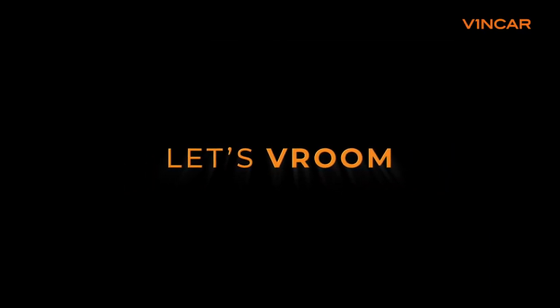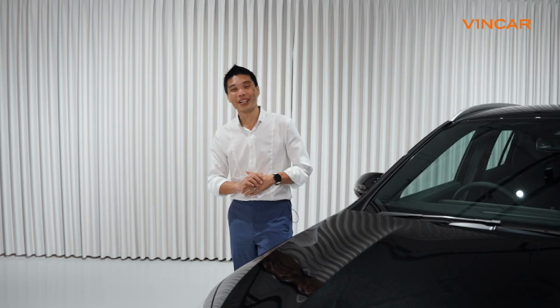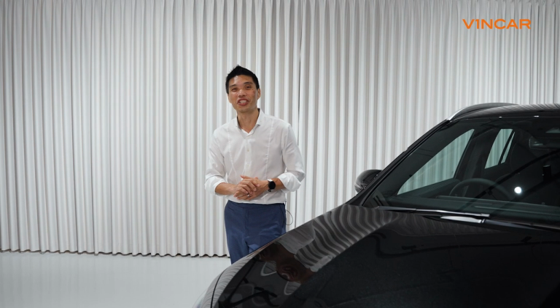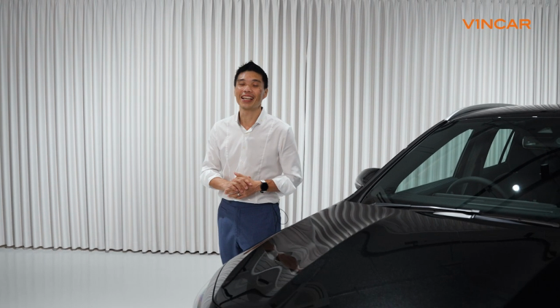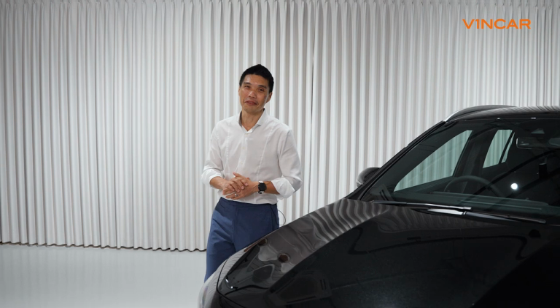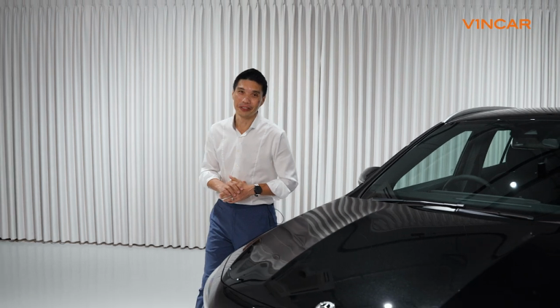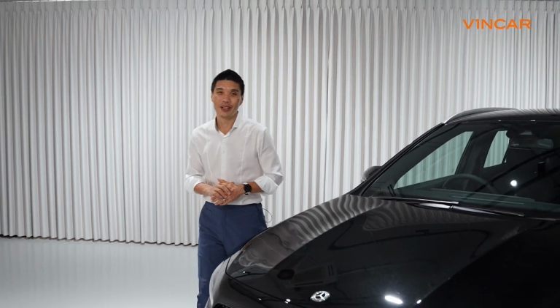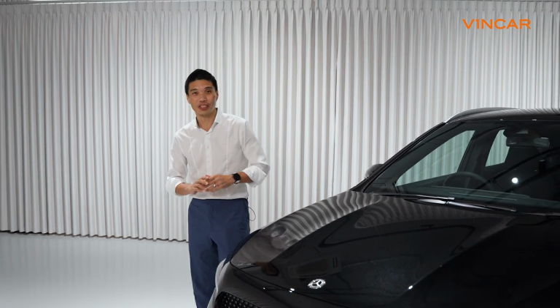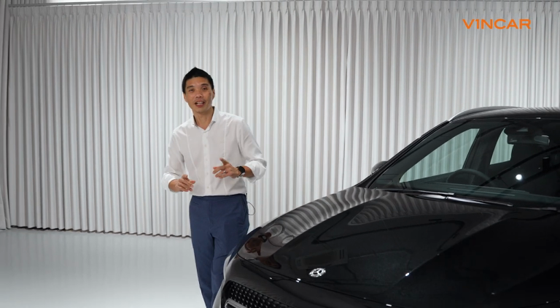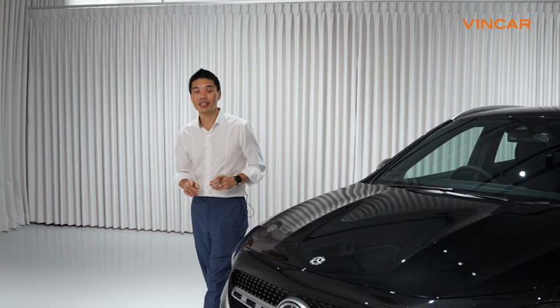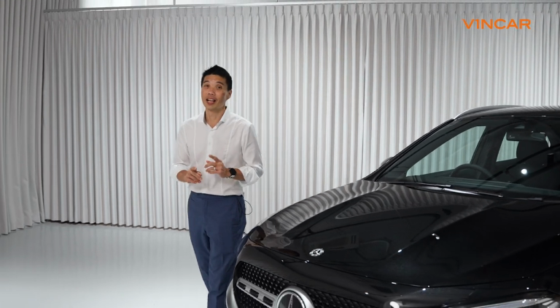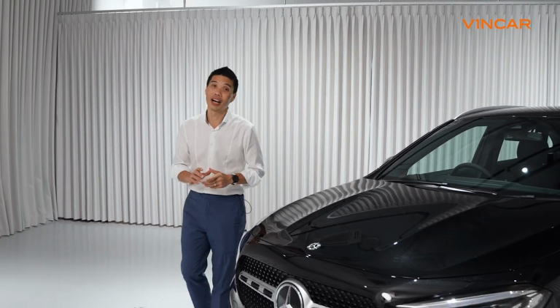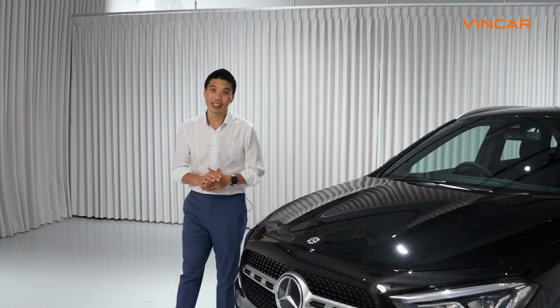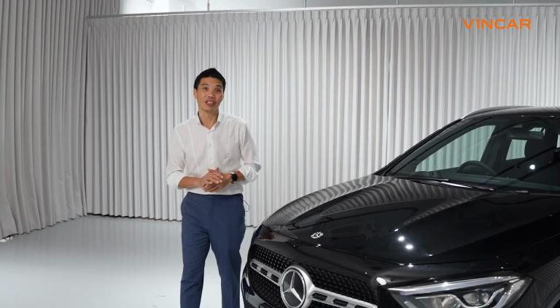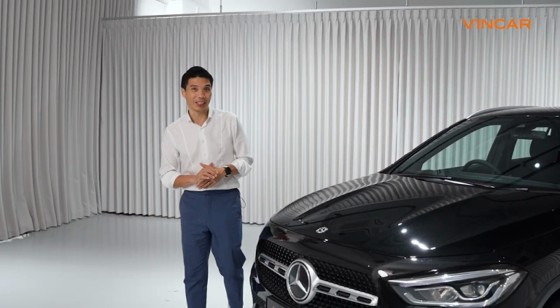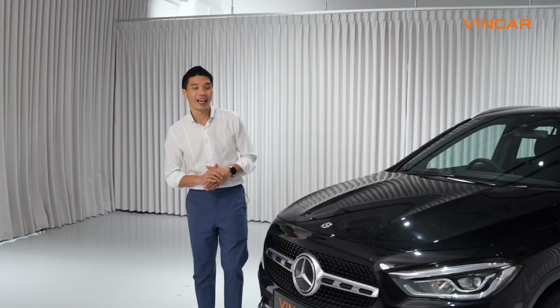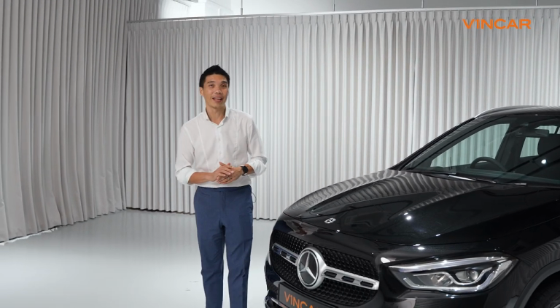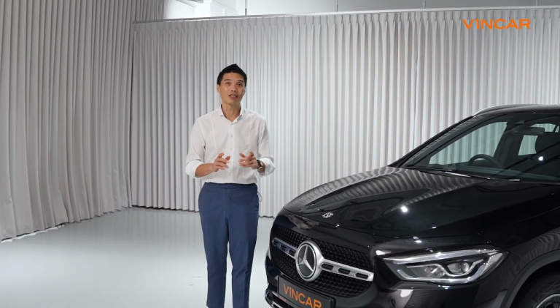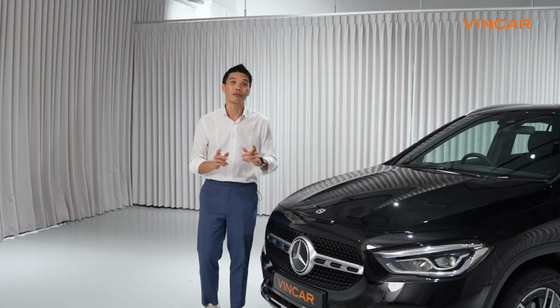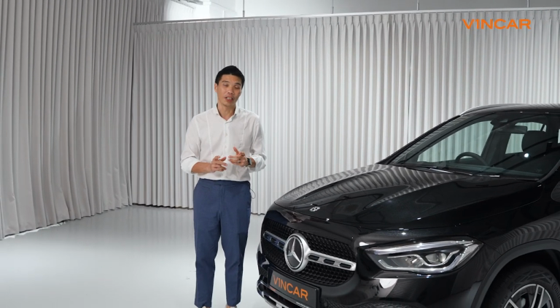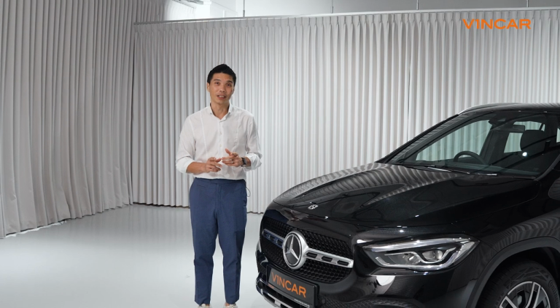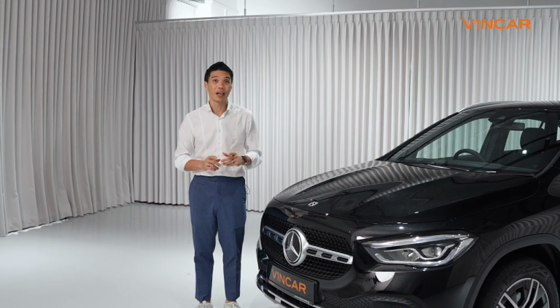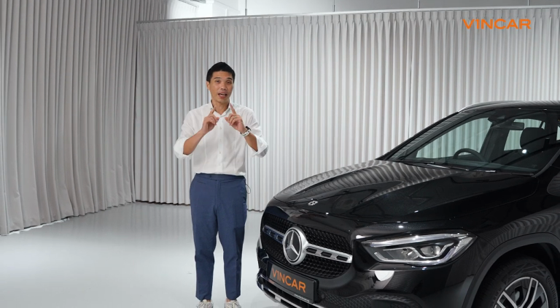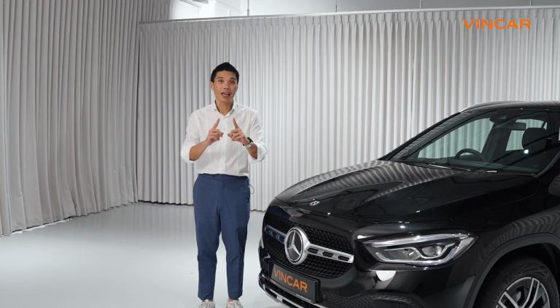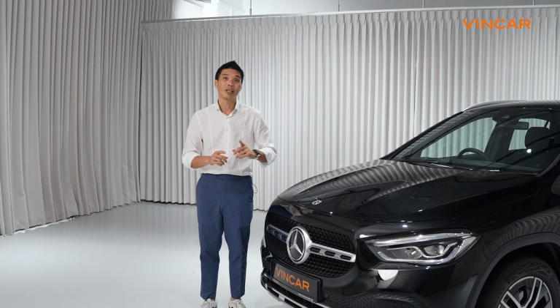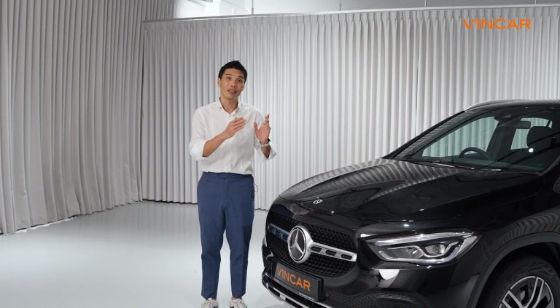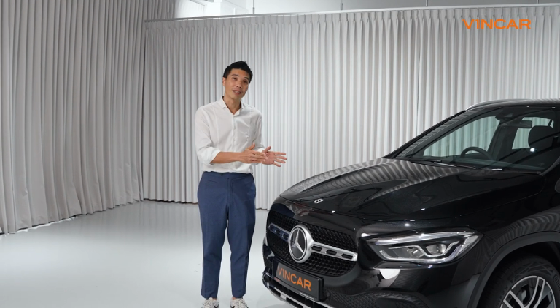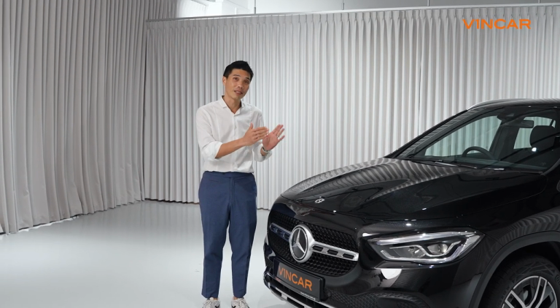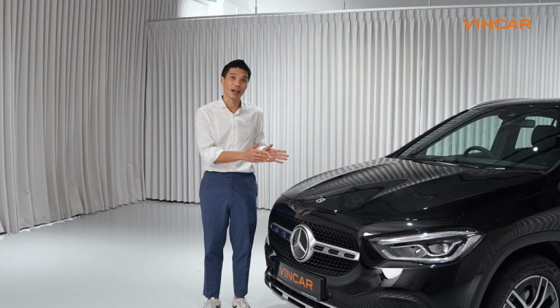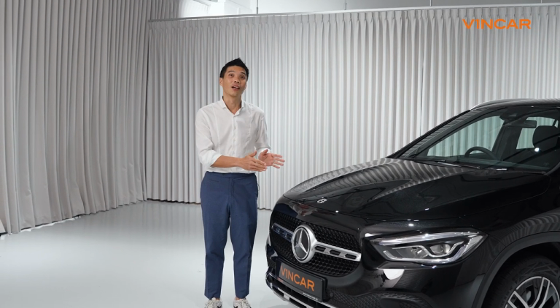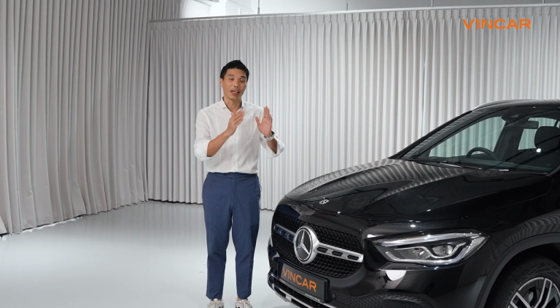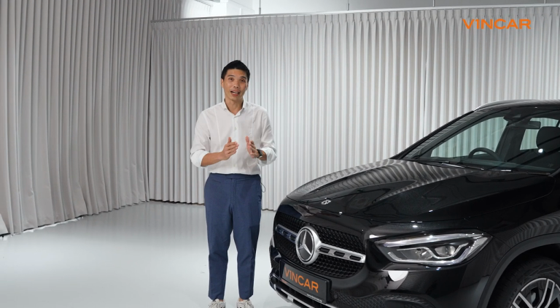What does GLA stand for? GL means Geländewagen in German and that means Off-Road Vehicle. The A means that this is the sister car to the A-Class.